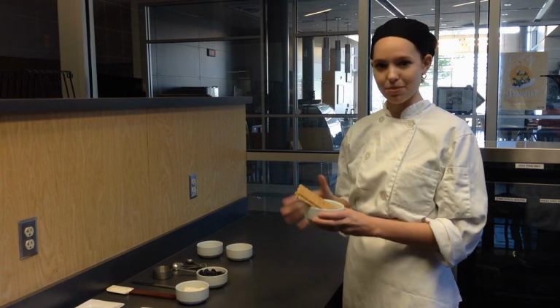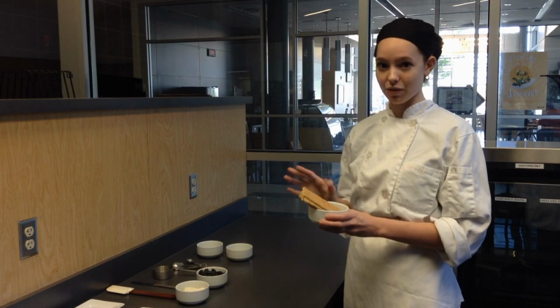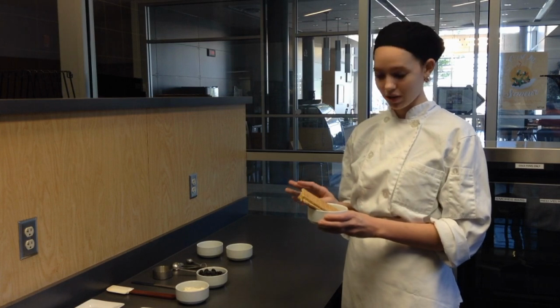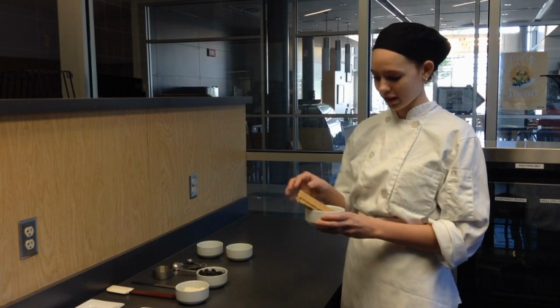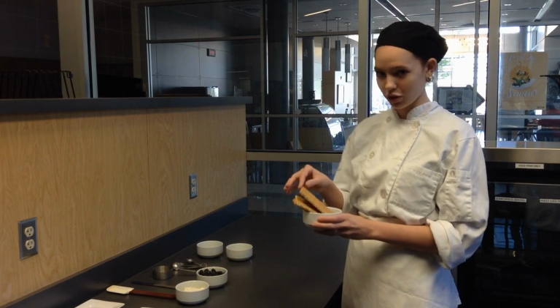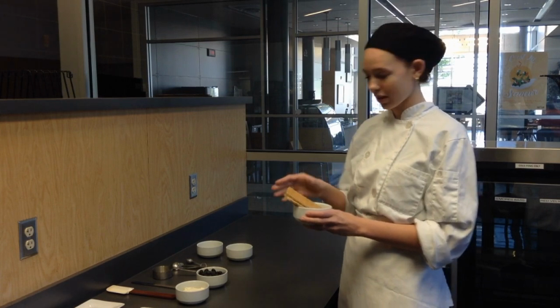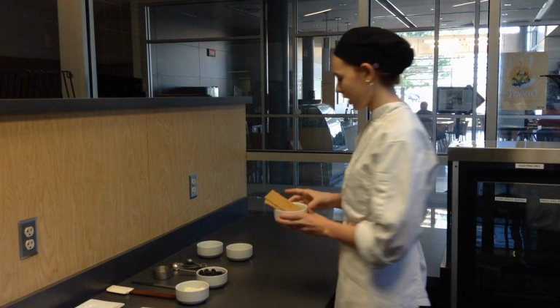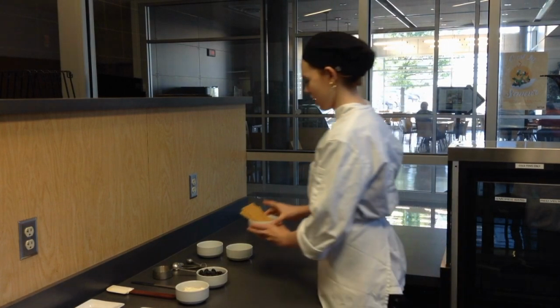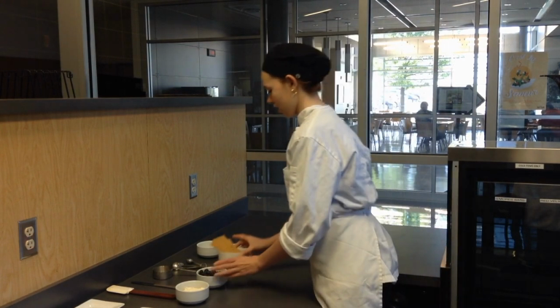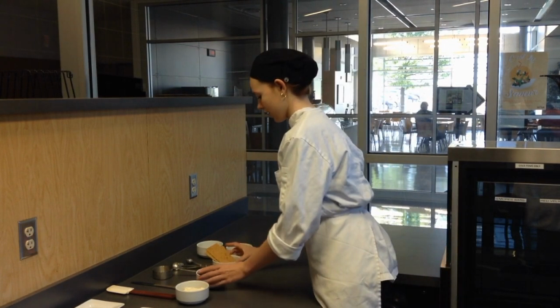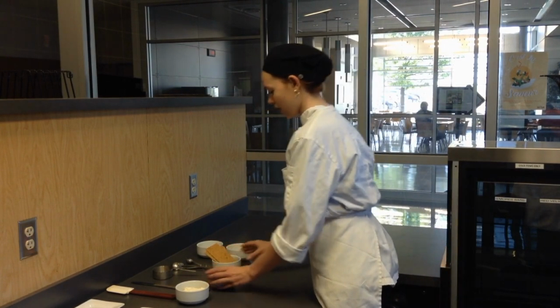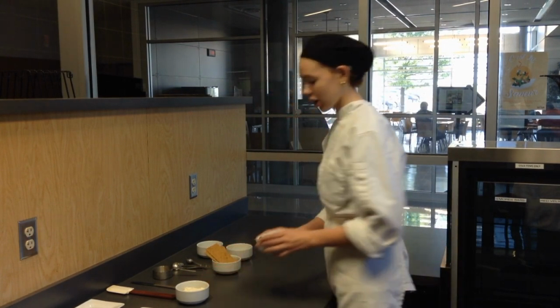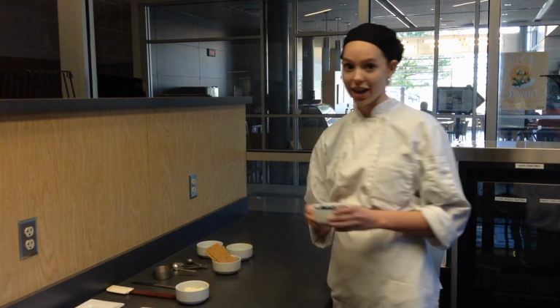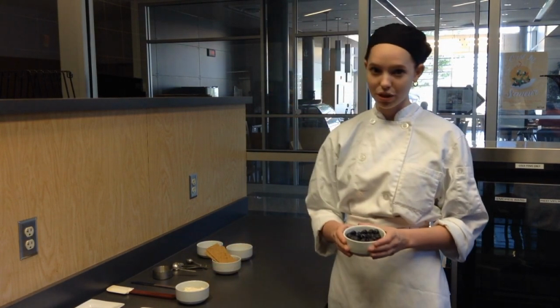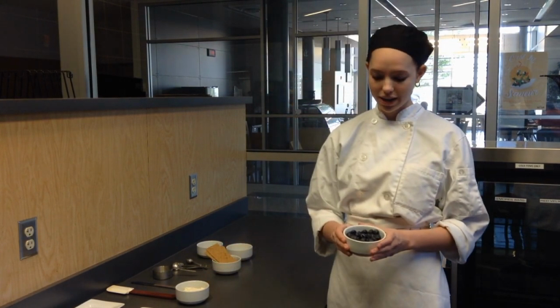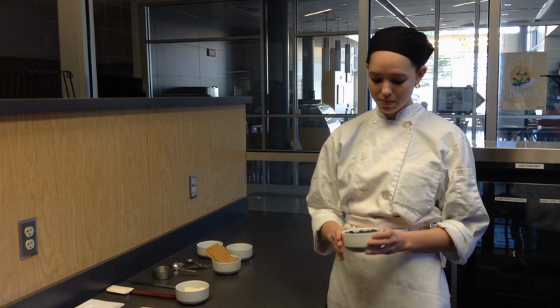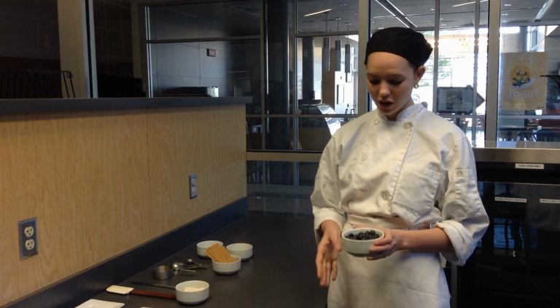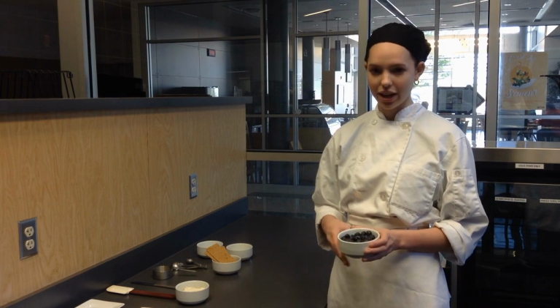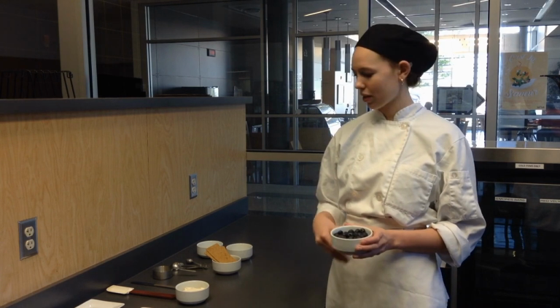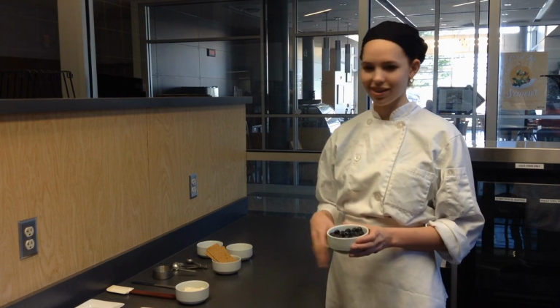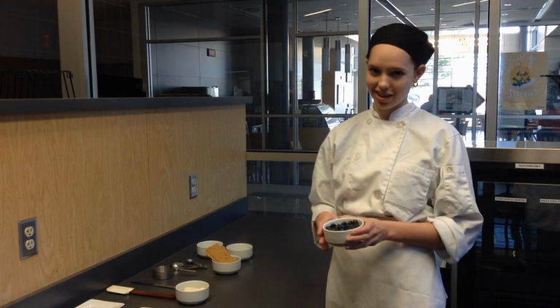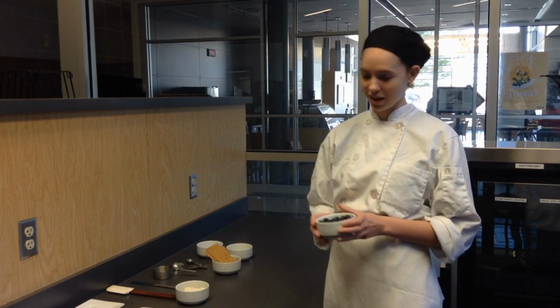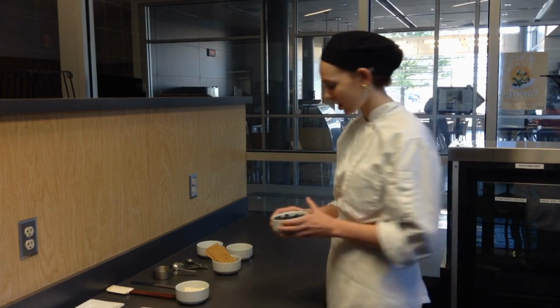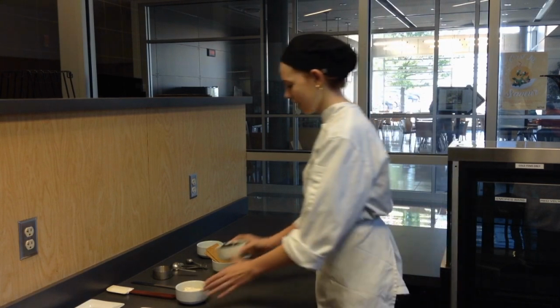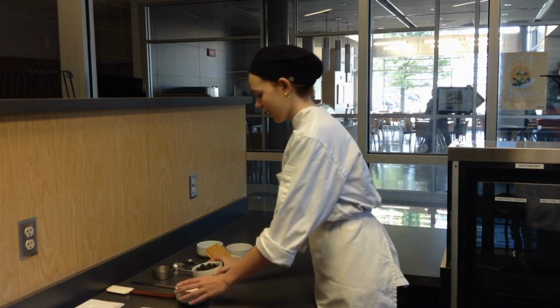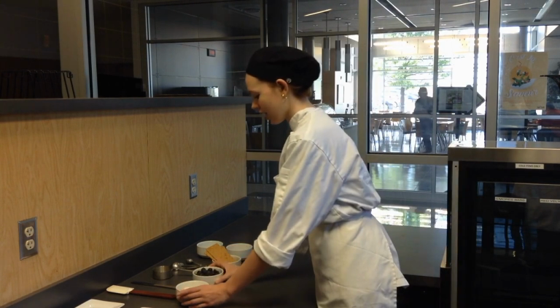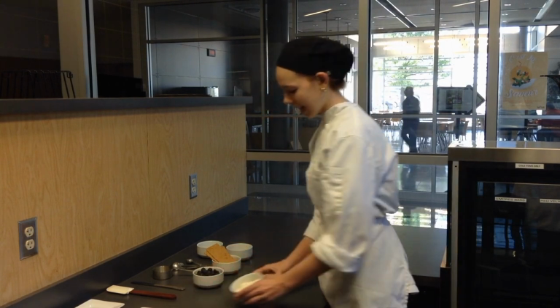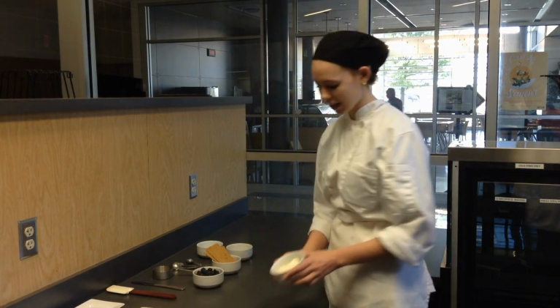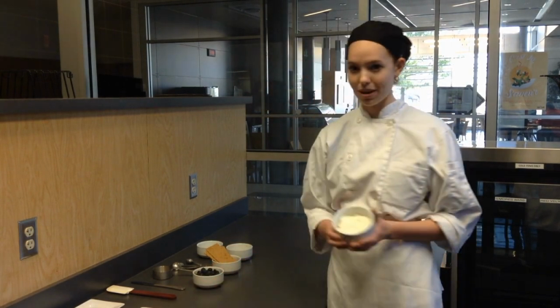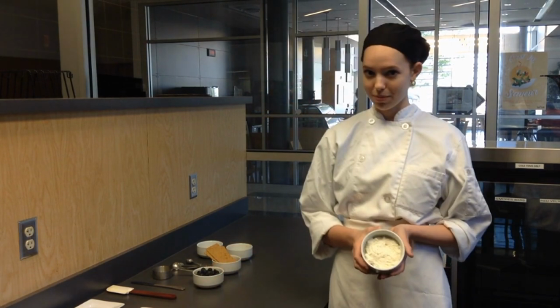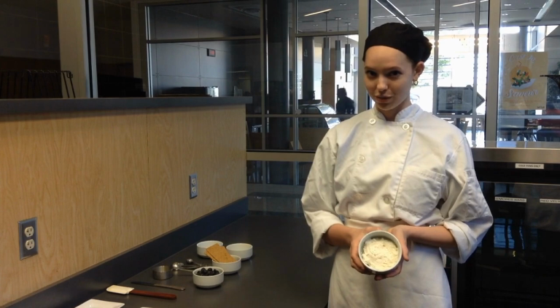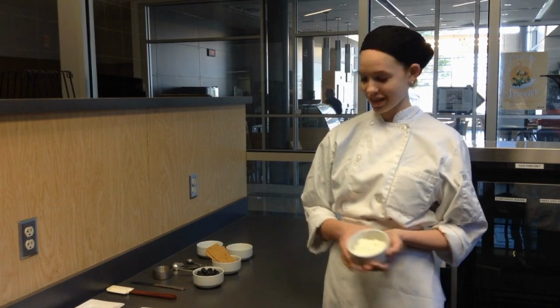For the graham crackers, we're going to be using four squares of them, so two pieces of the cracker. Wash and dry the blueberries — make sure they're all clean and you don't want them wet, so they don't make your graham cracker soggy. And lastly, our bits of cream cheese.